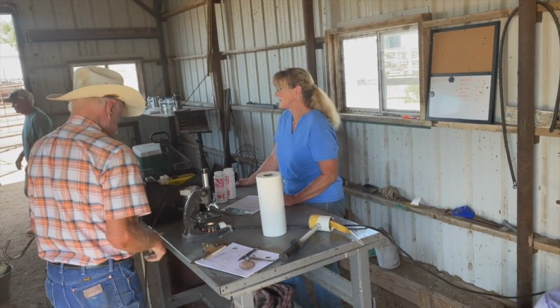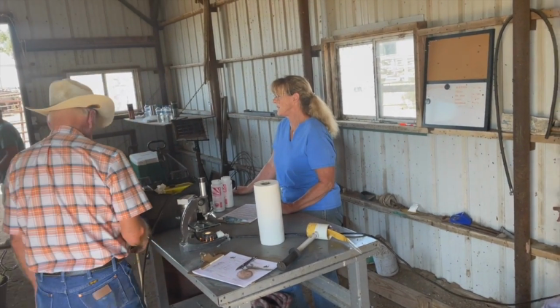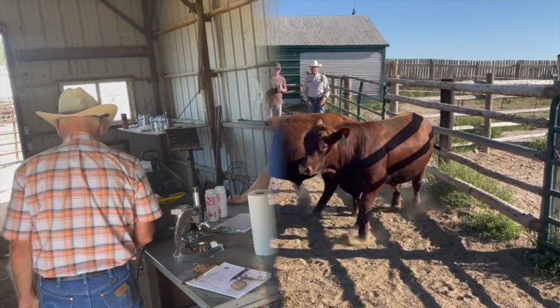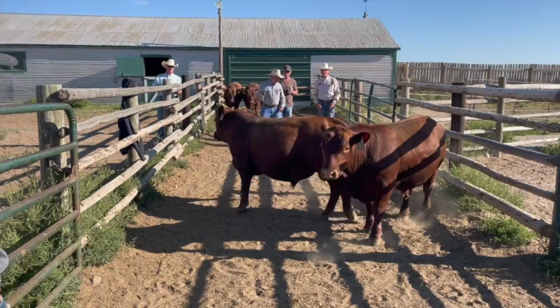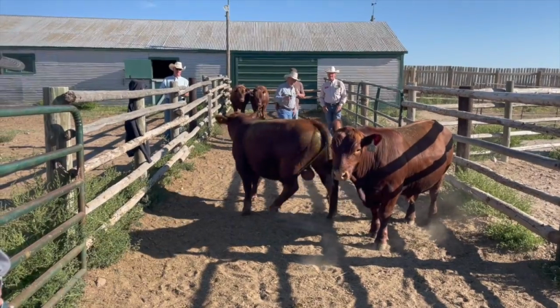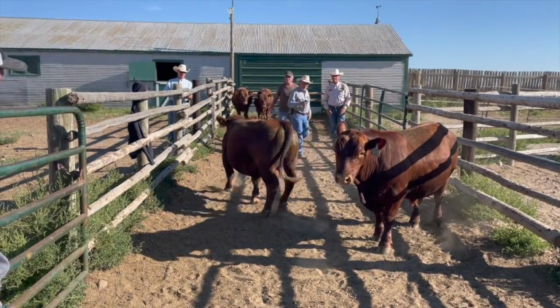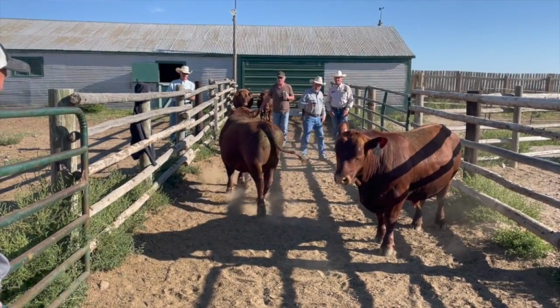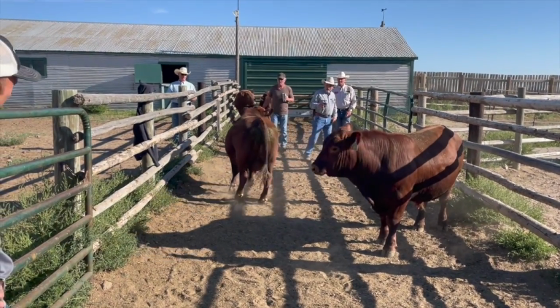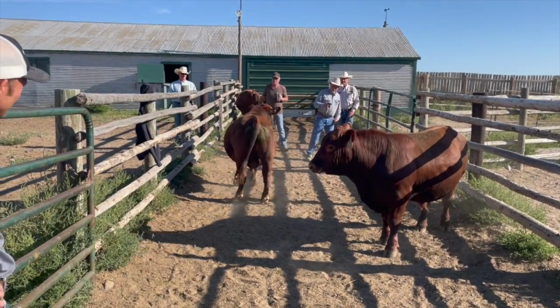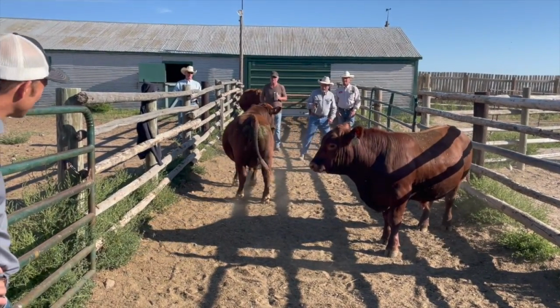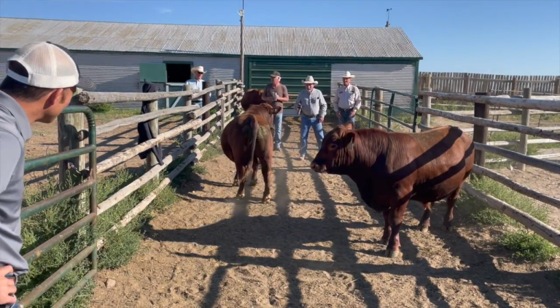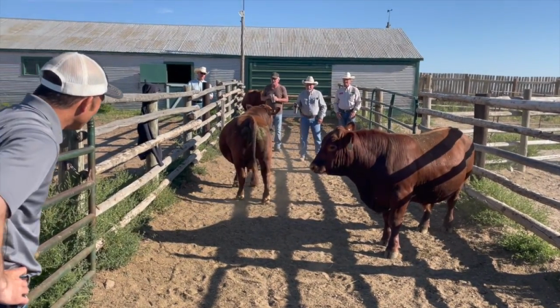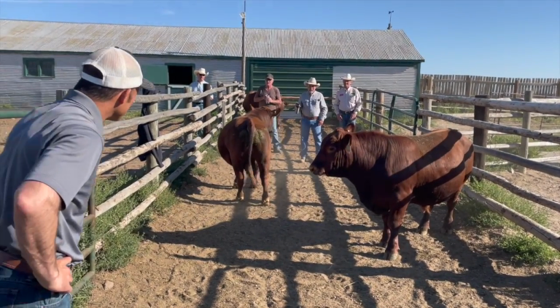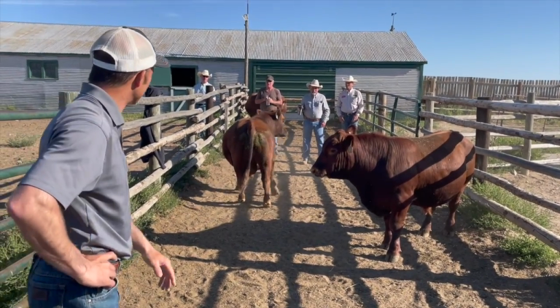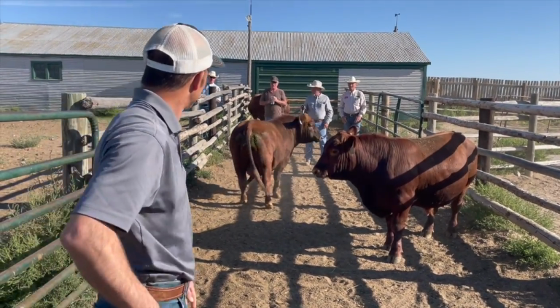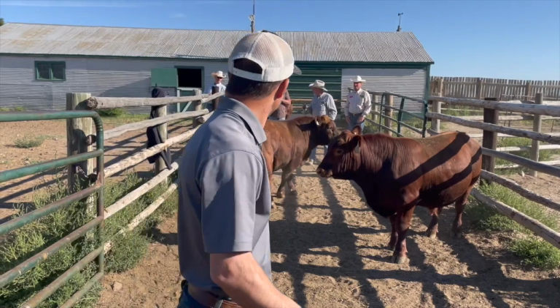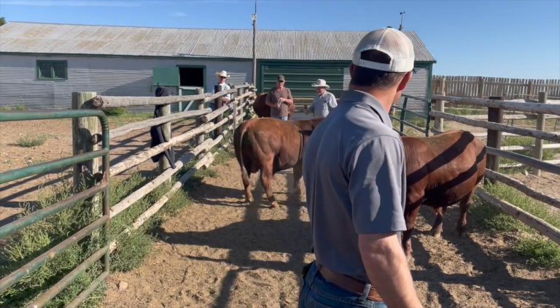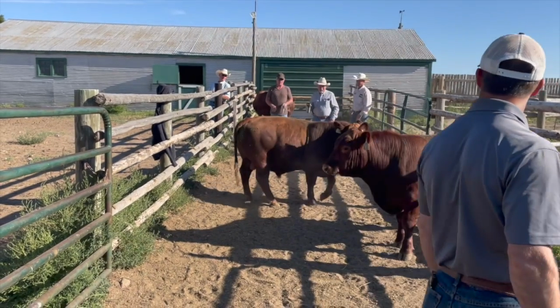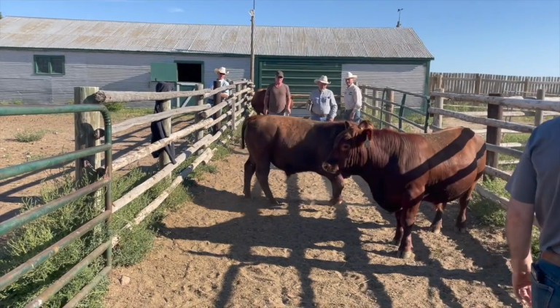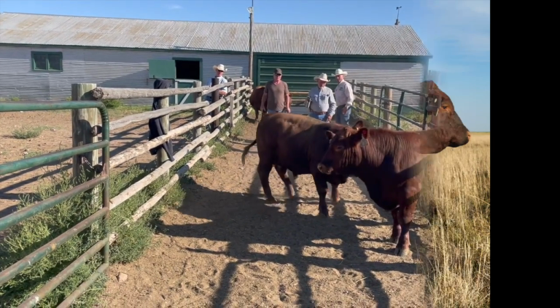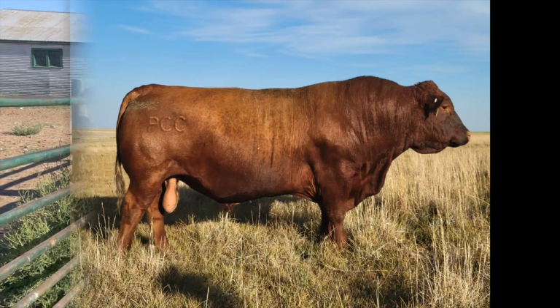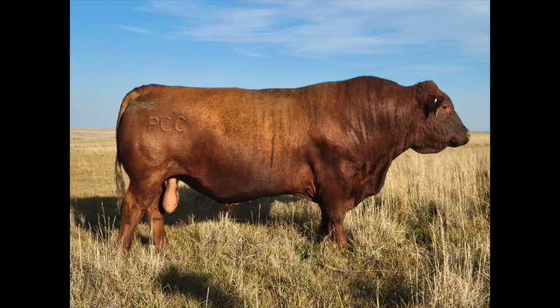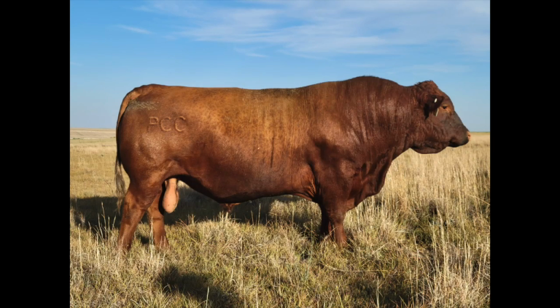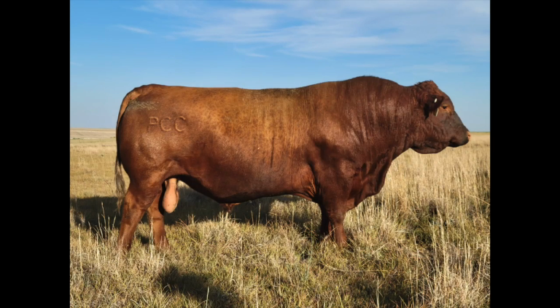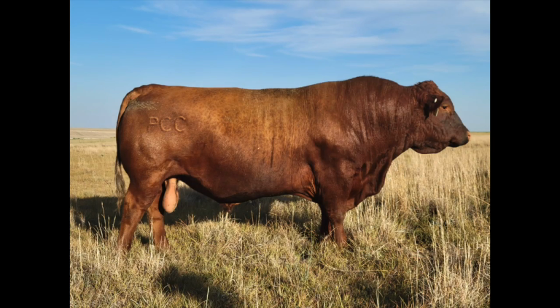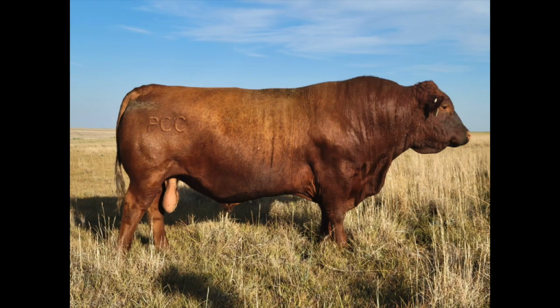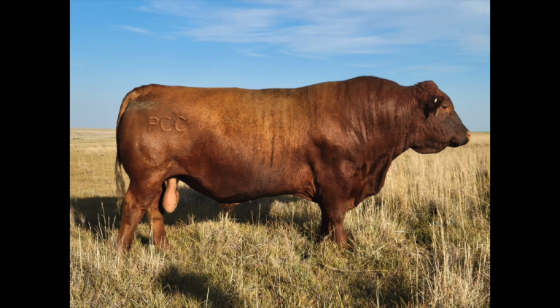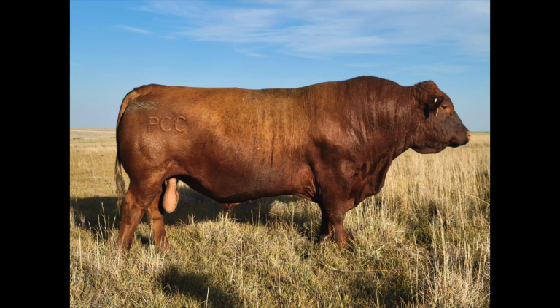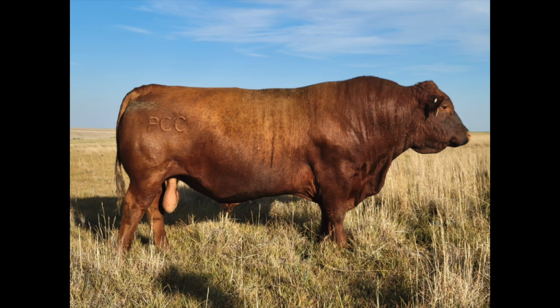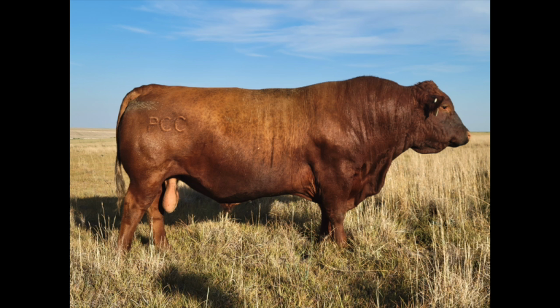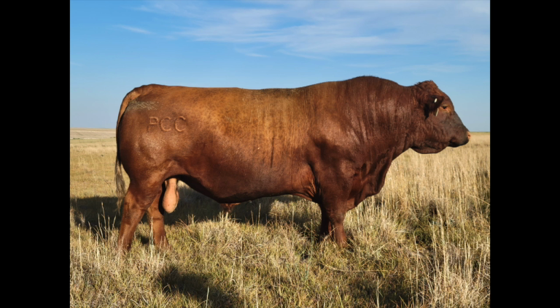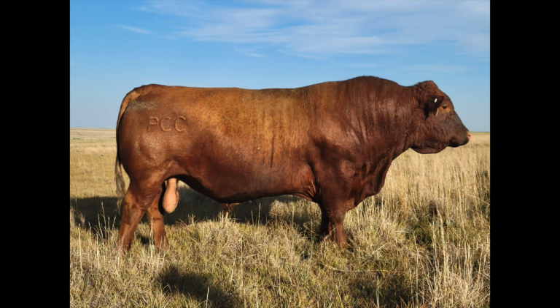Using our unique quick sort program, you can sort for the traits that are most important to you. With over 500 18-month-old bulls to choose from at several locations, you can easily find your next game-changer herd sire.